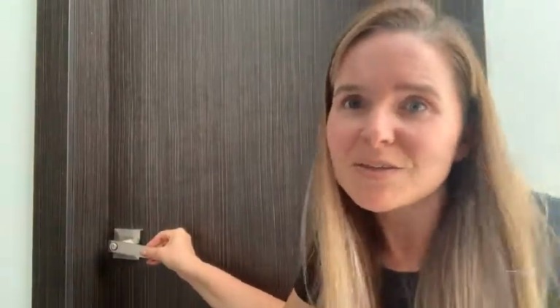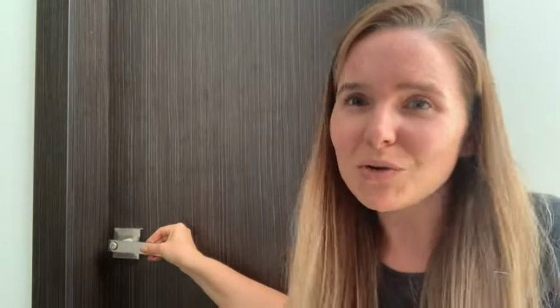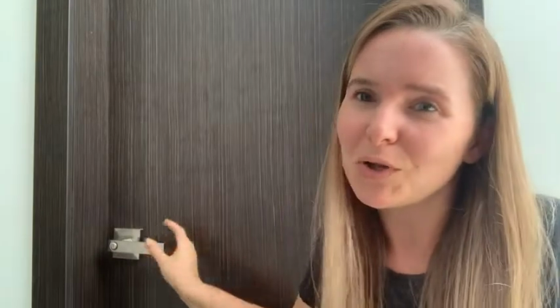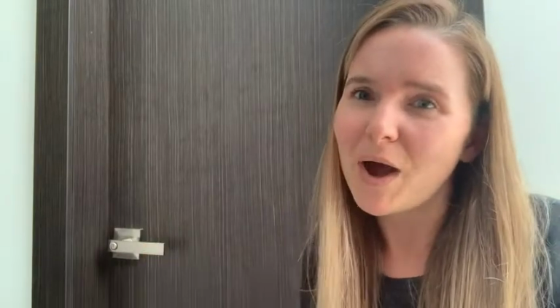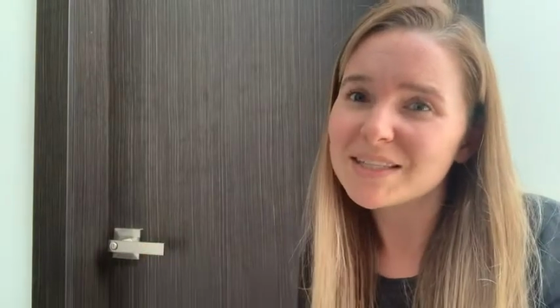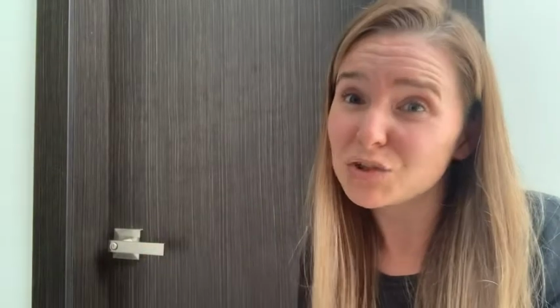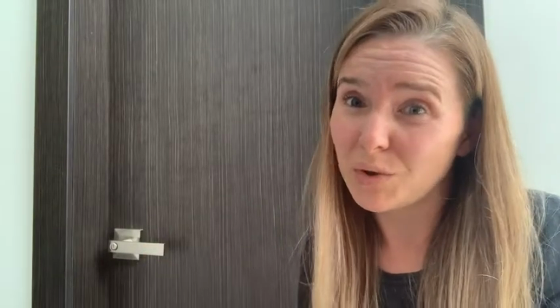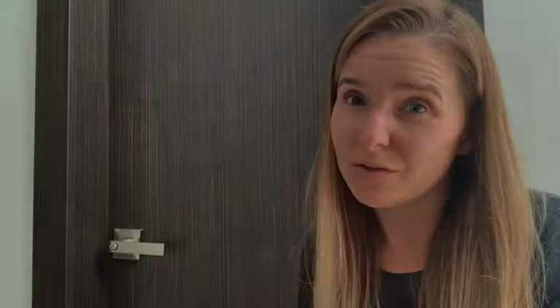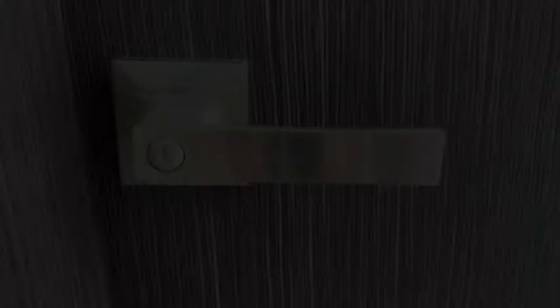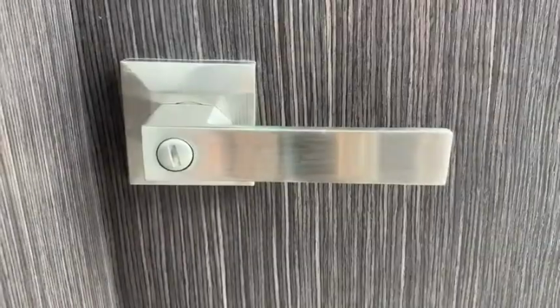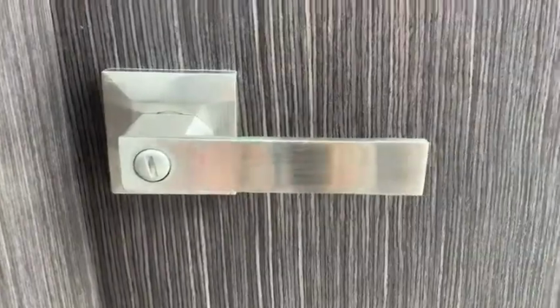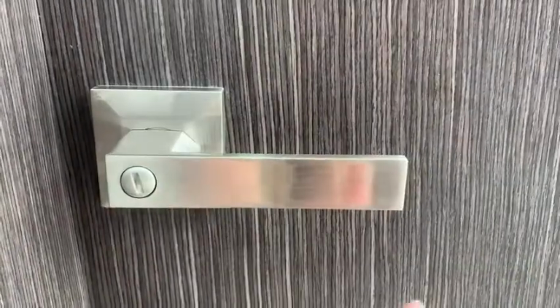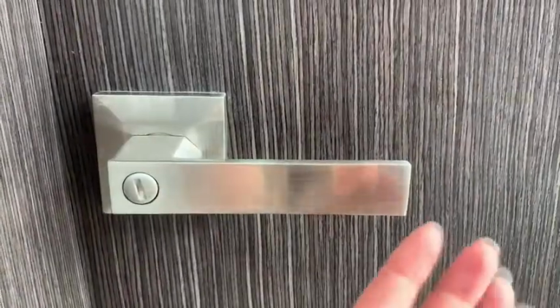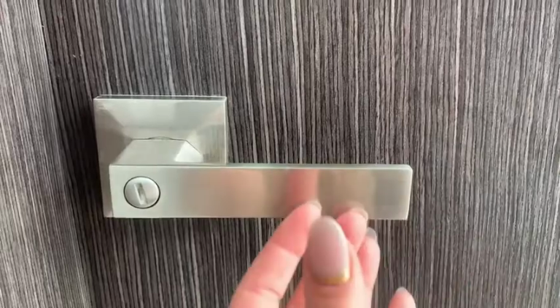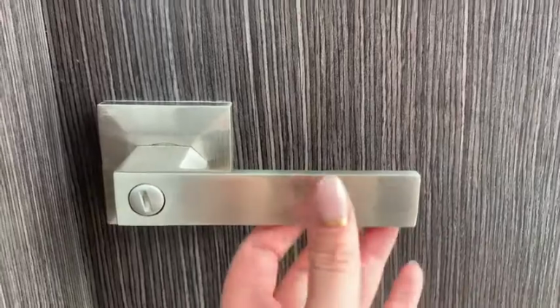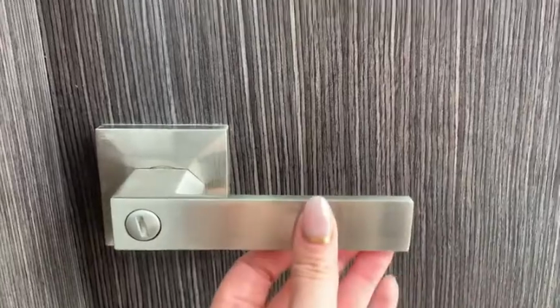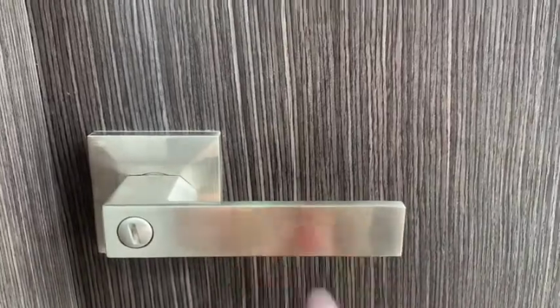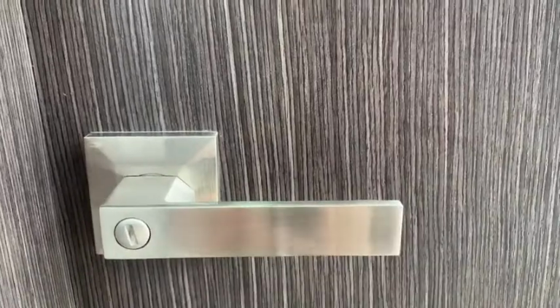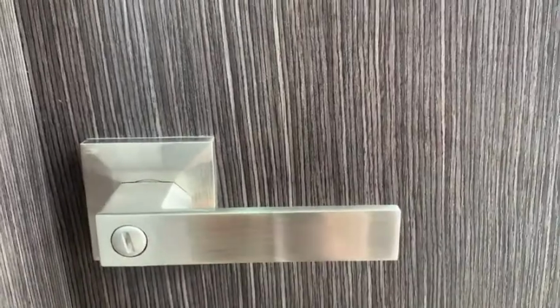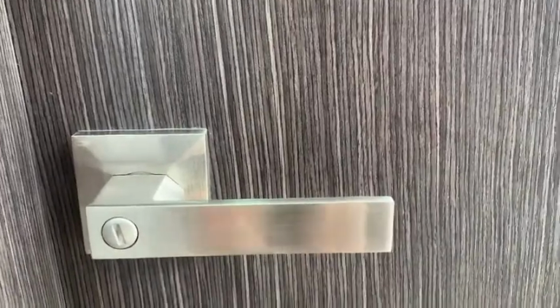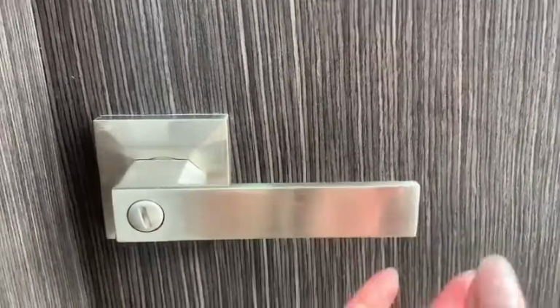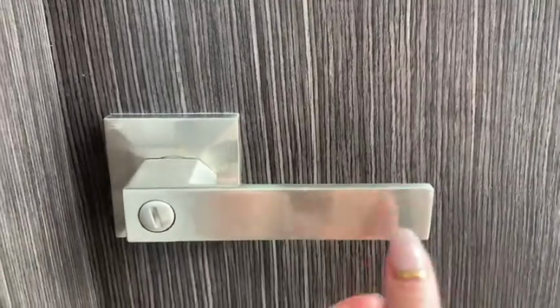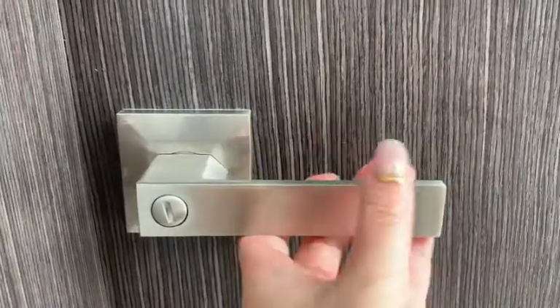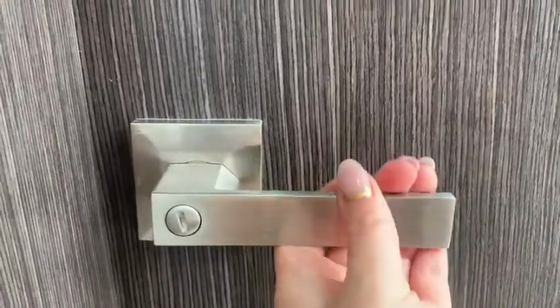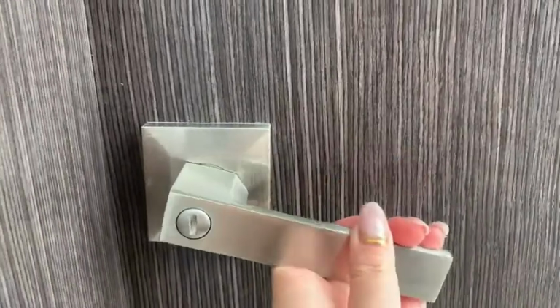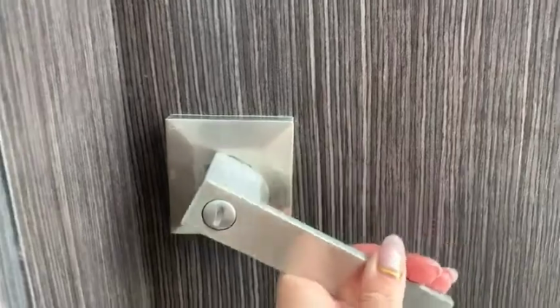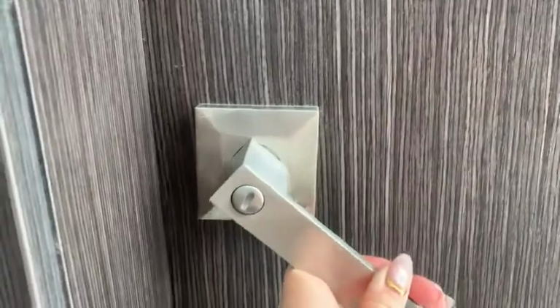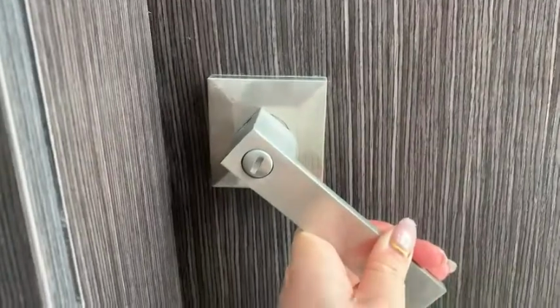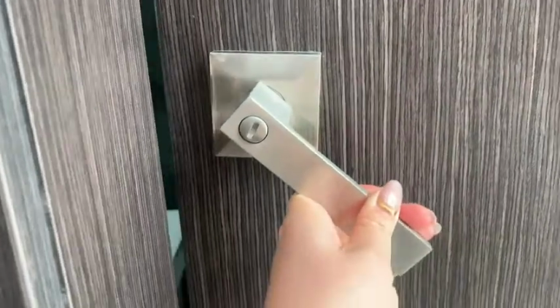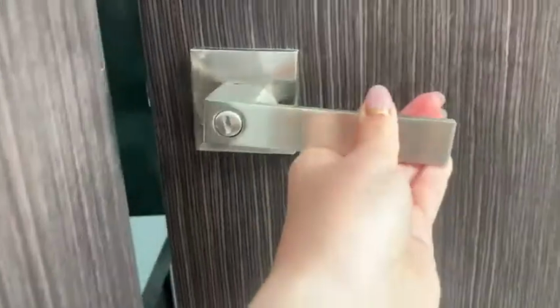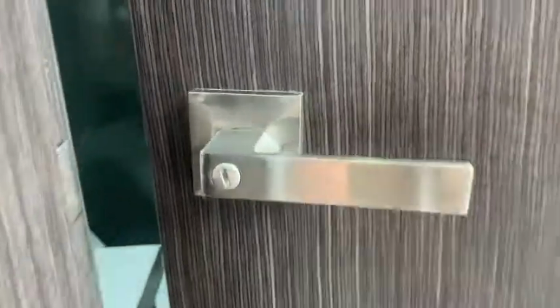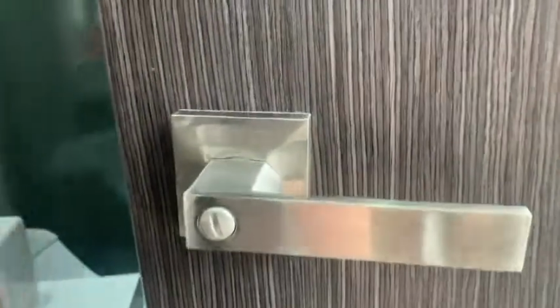So let me show you up close why this is such a great door handle. These door handles, as you can see, don't leave any thumb prints, which is so nice, and they're so nice to hold in your hand — they feel quite substantial when opening.